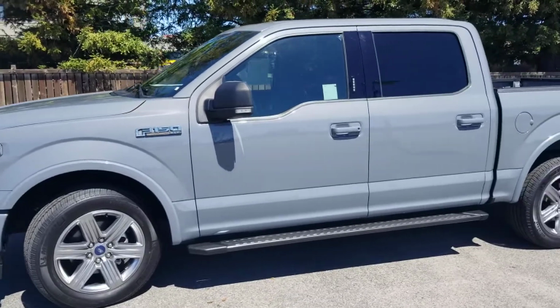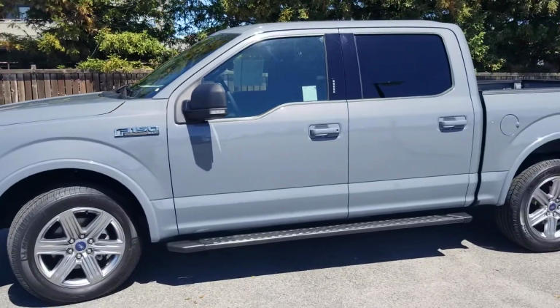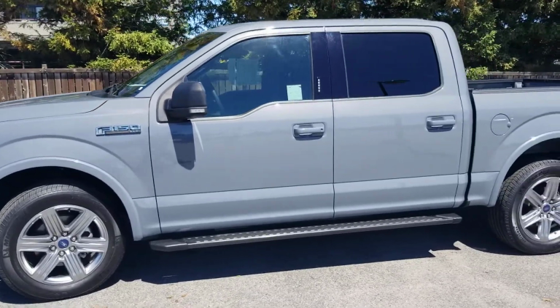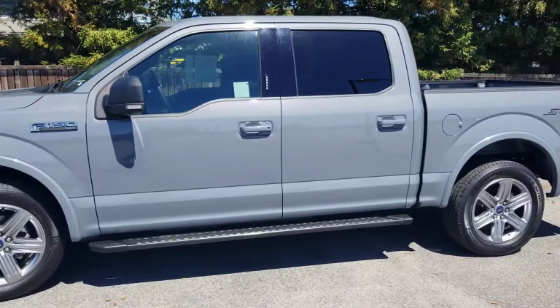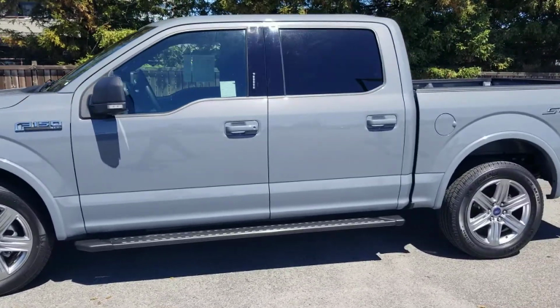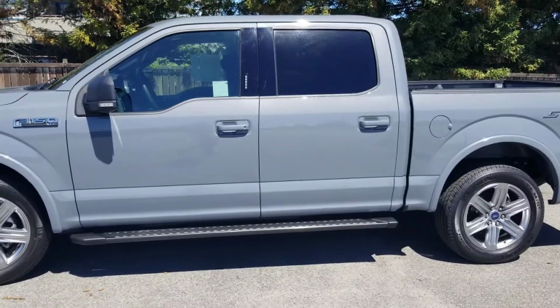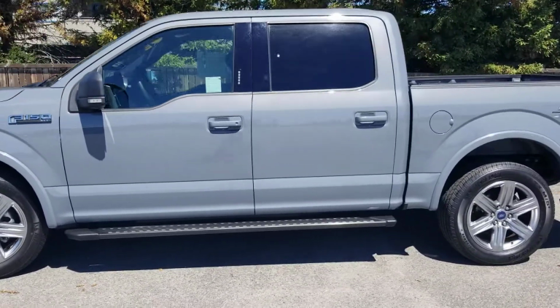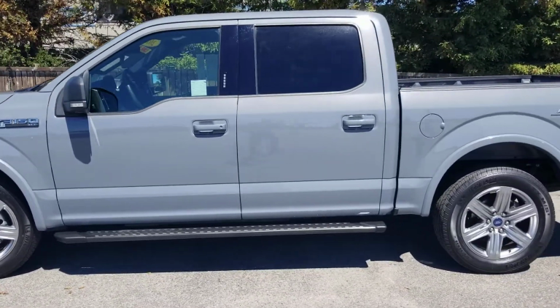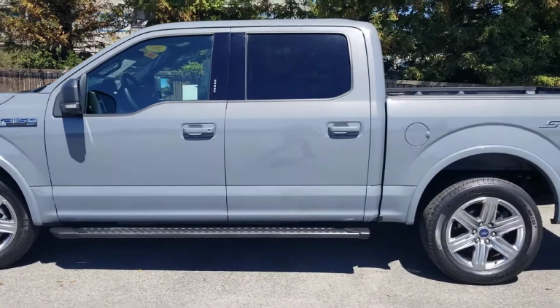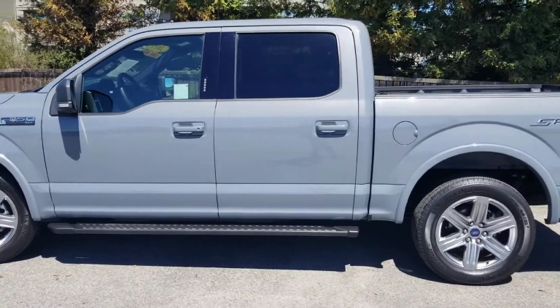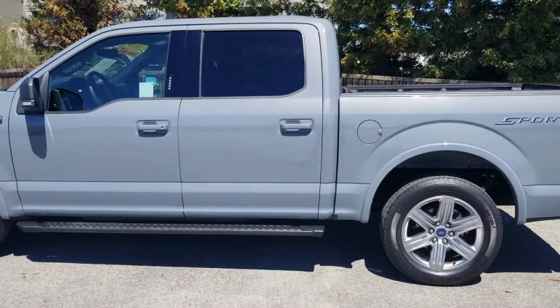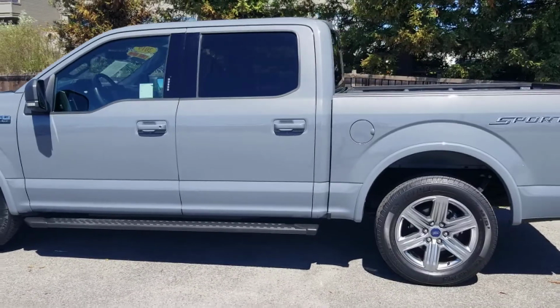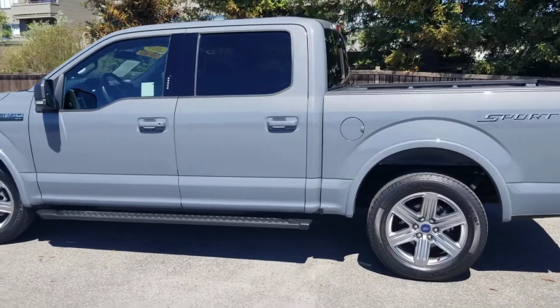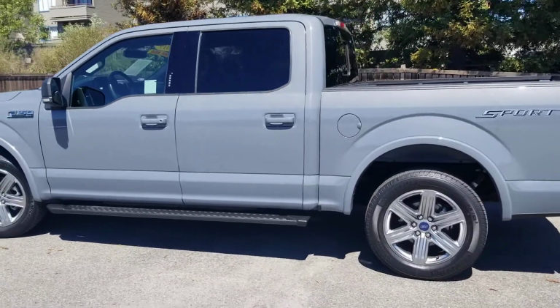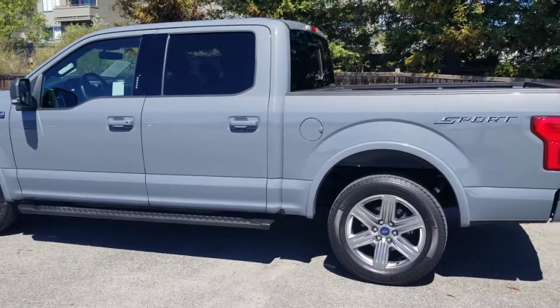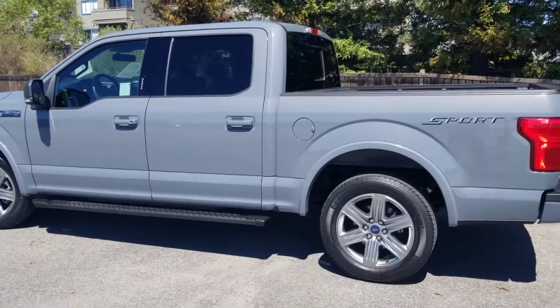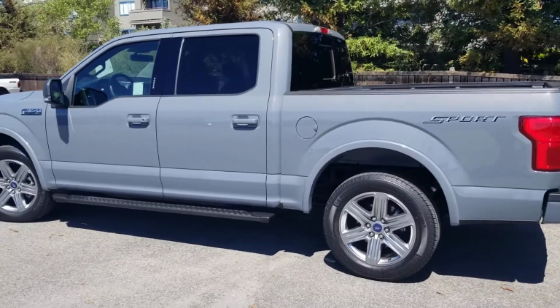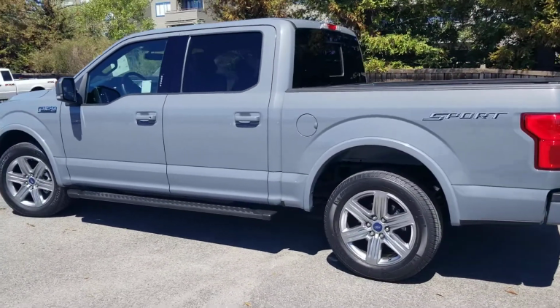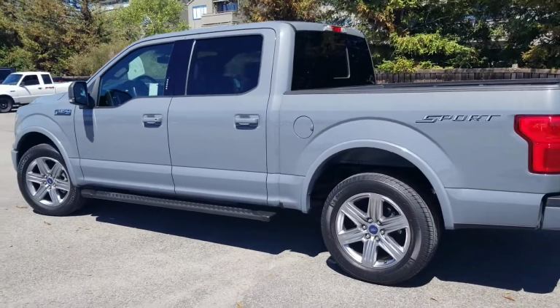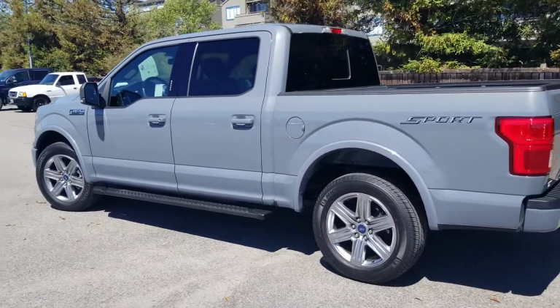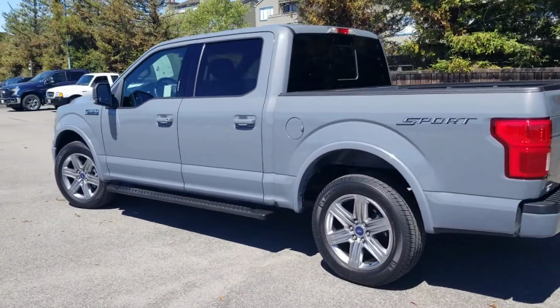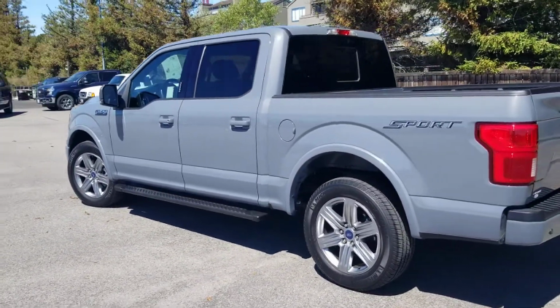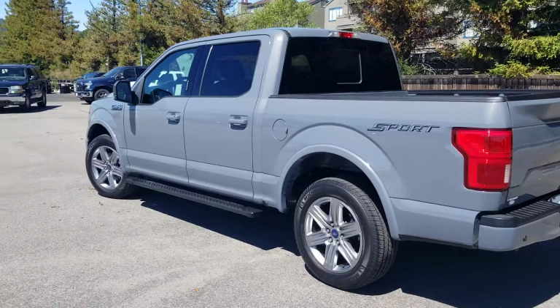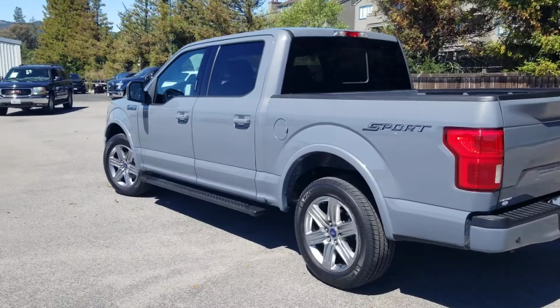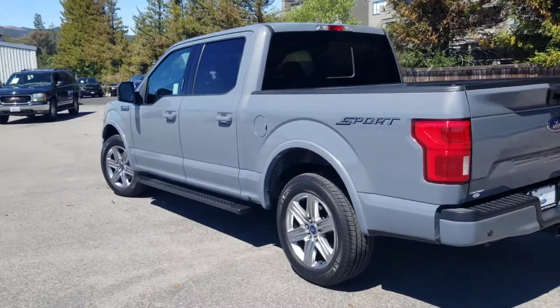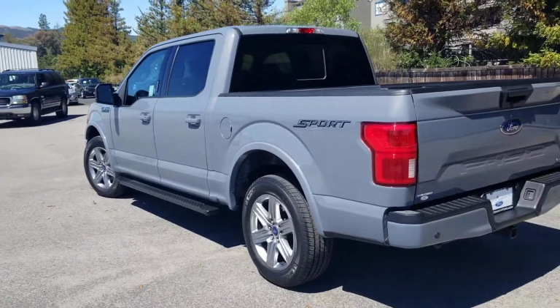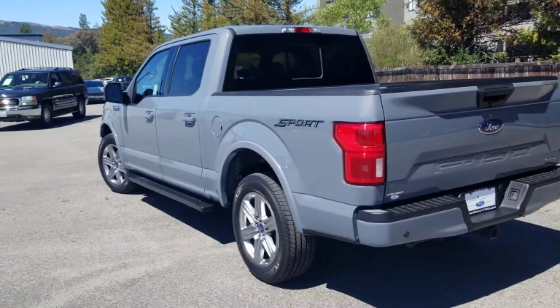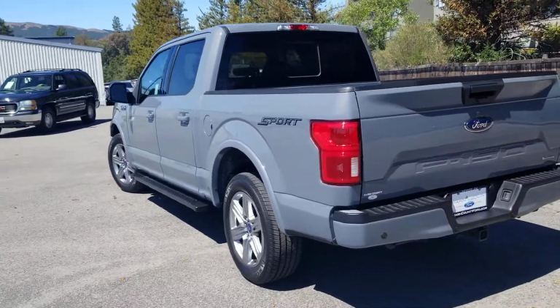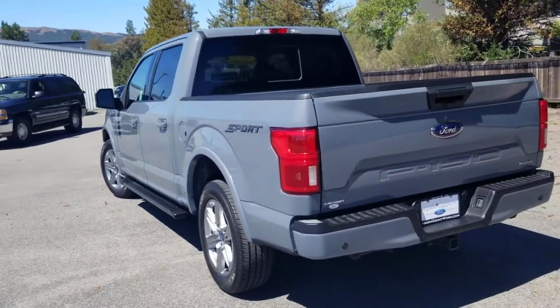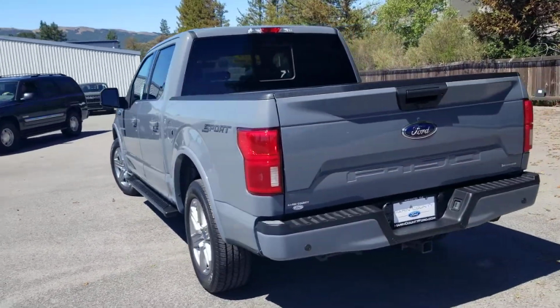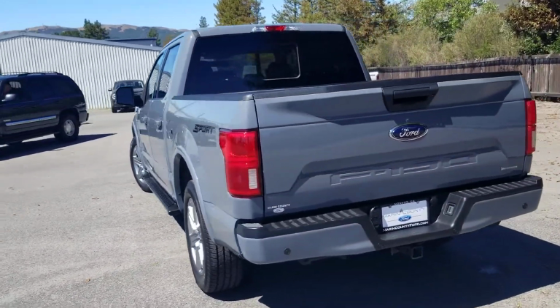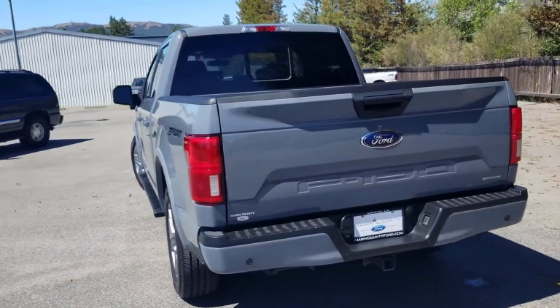Not sure if you can see the metallic in the paint from the video, but if there's something specific you guys would like to see on this truck, please don't hesitate to let me know. I'll be more than happy to come back out and take a picture or video of anything specific you'd like to see.